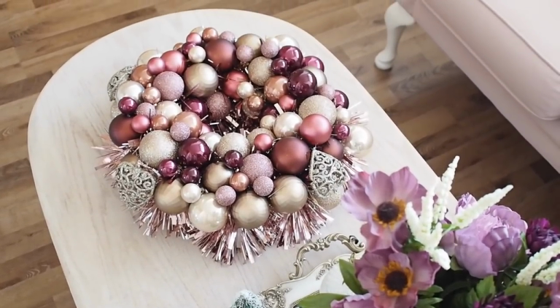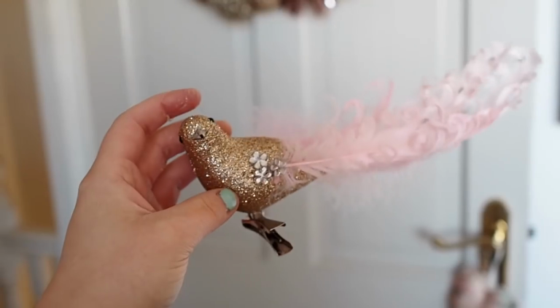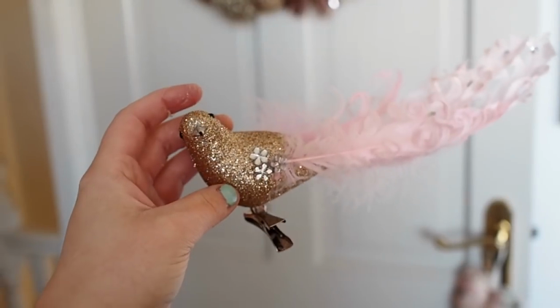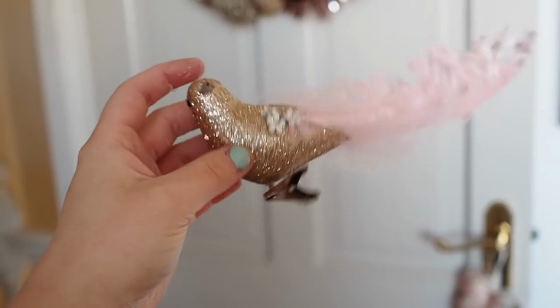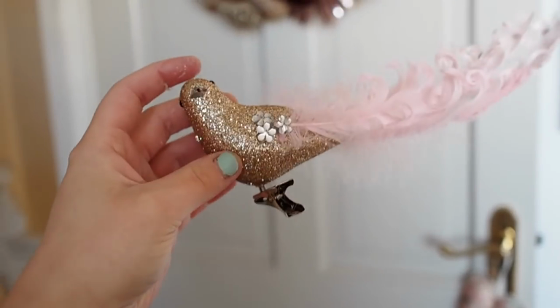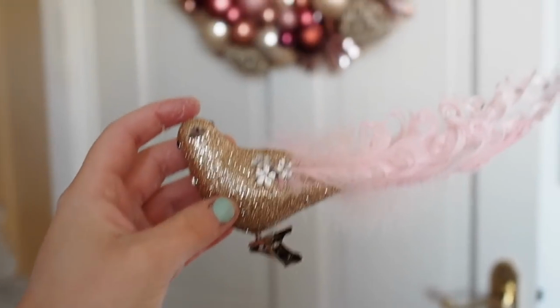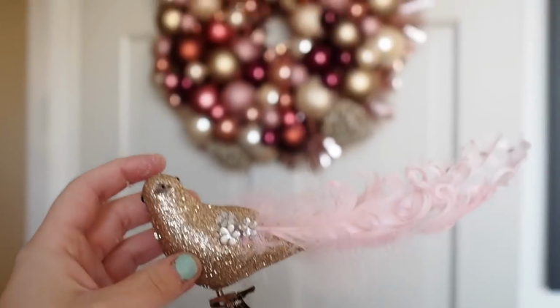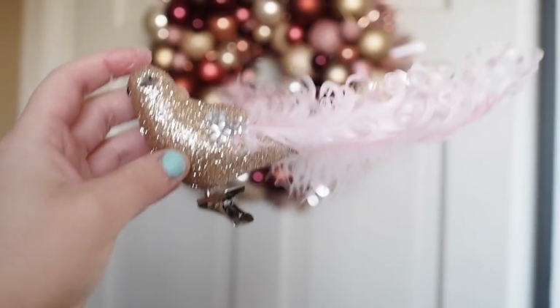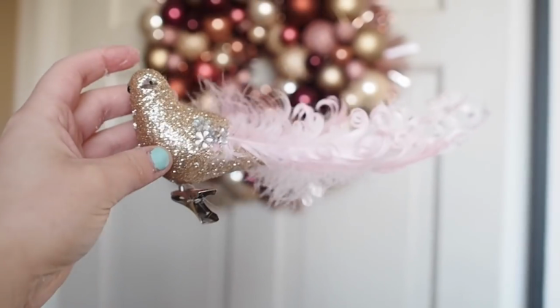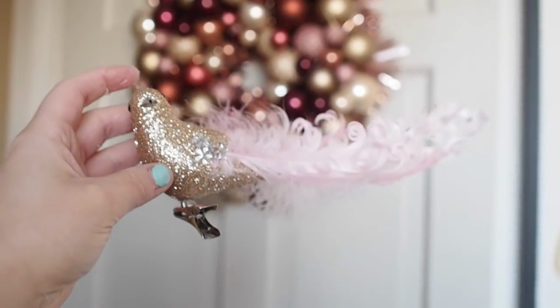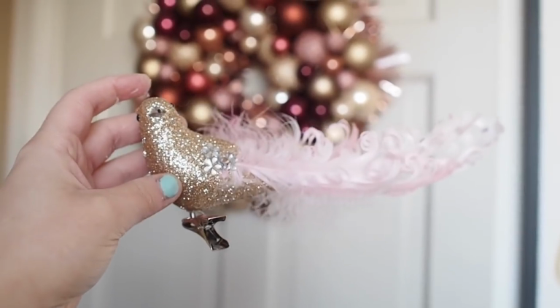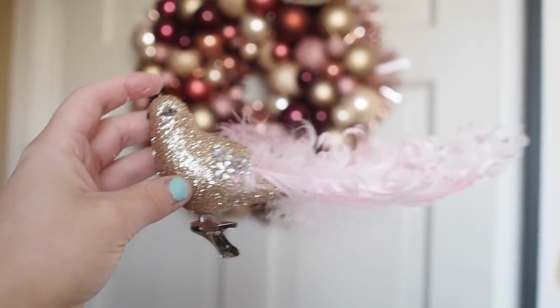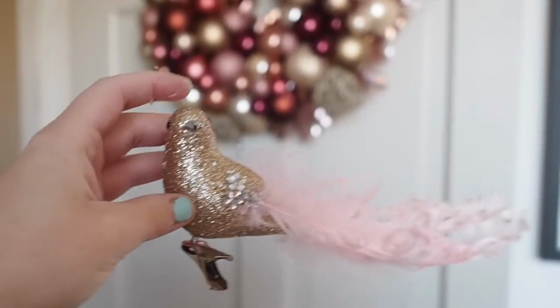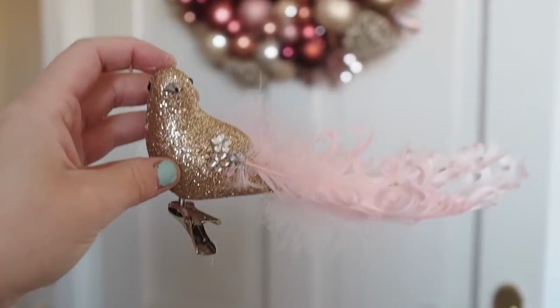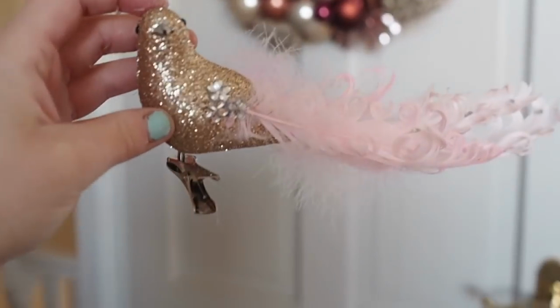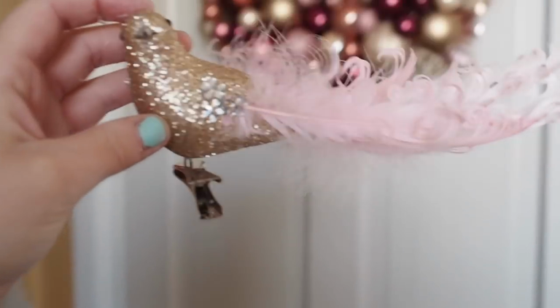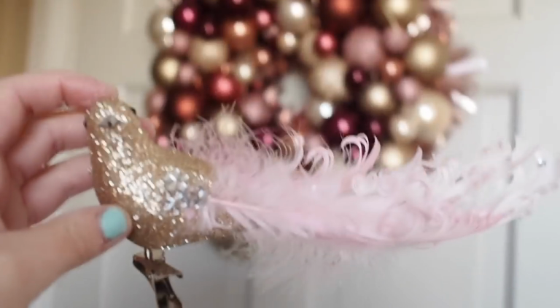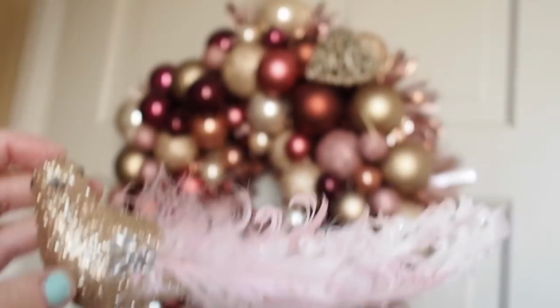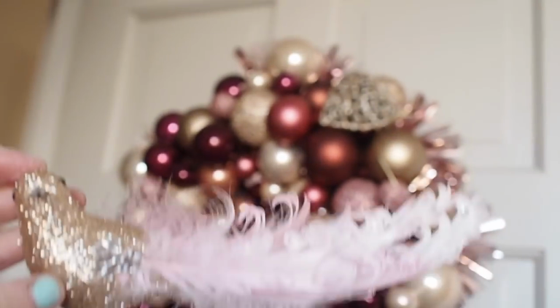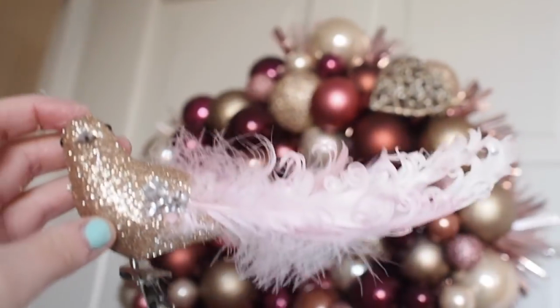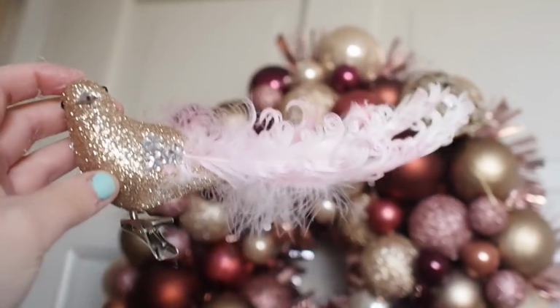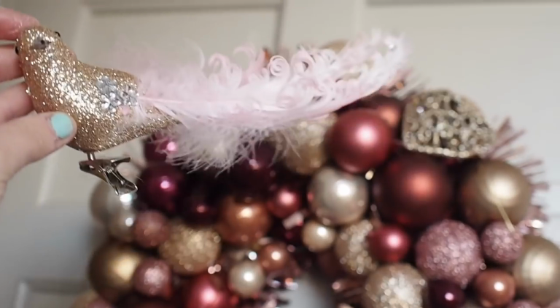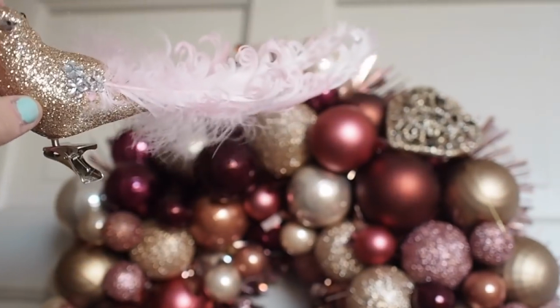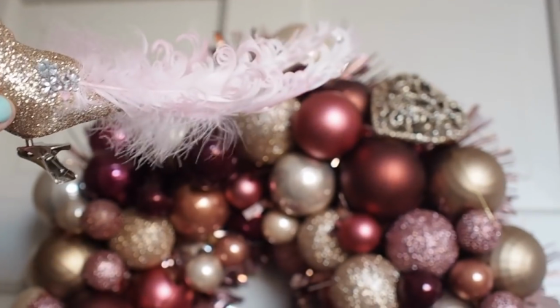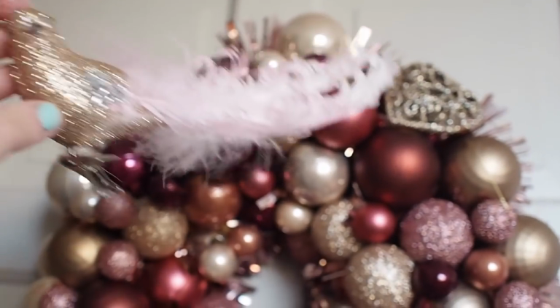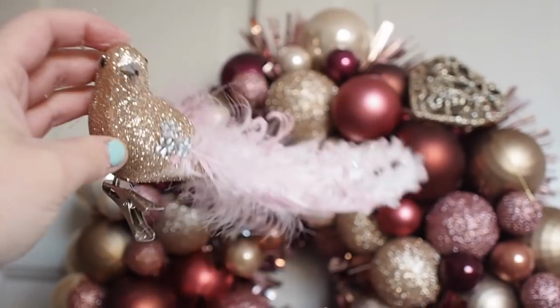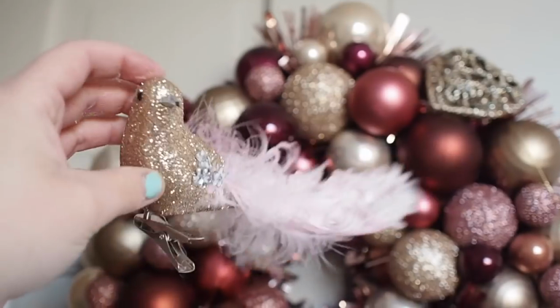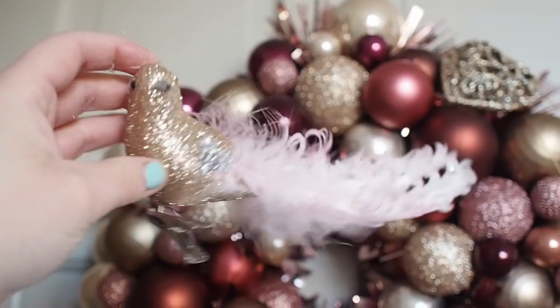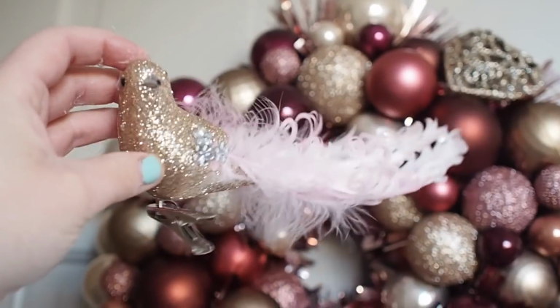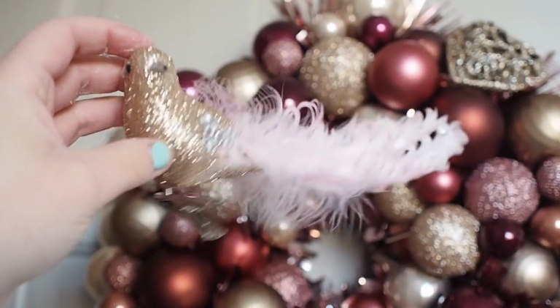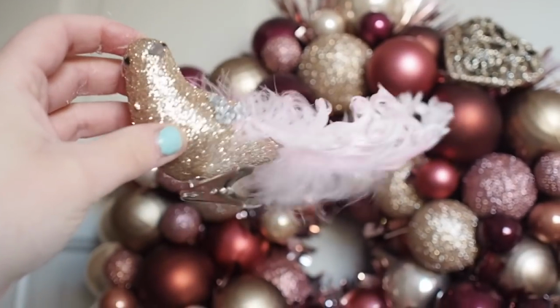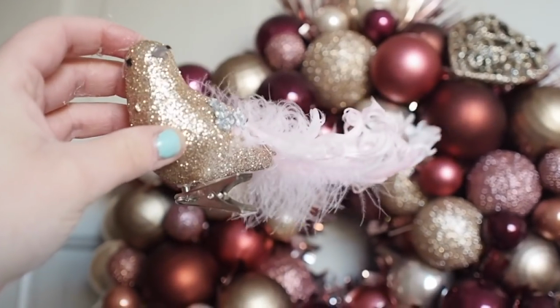I forgot about this little chap! I have my wreath up on the door and there's a little gap up here, so I'm going to see what he looks like if I stick him on.